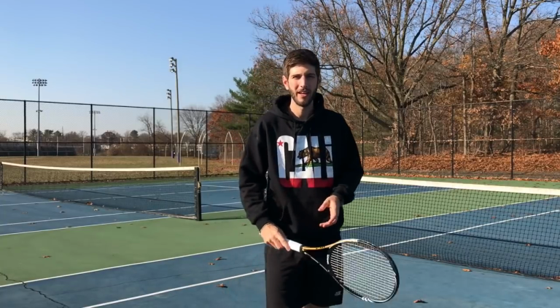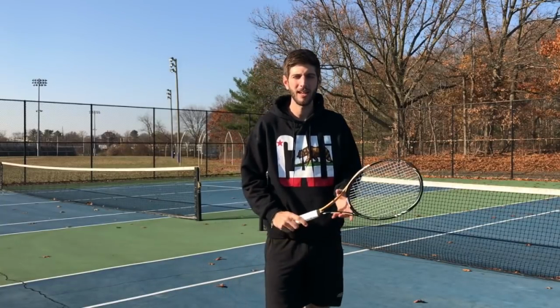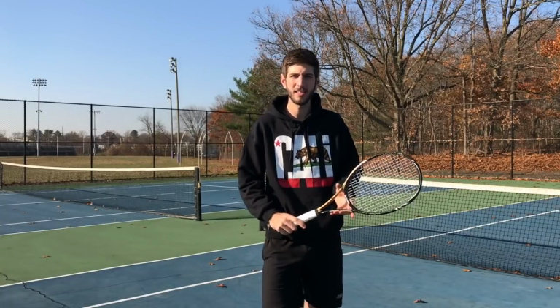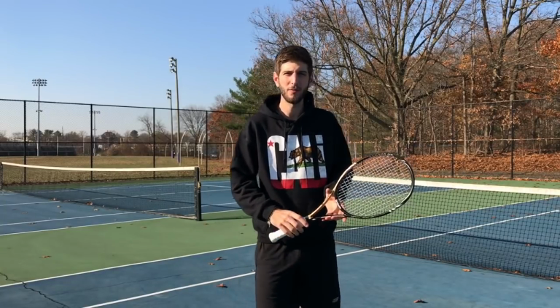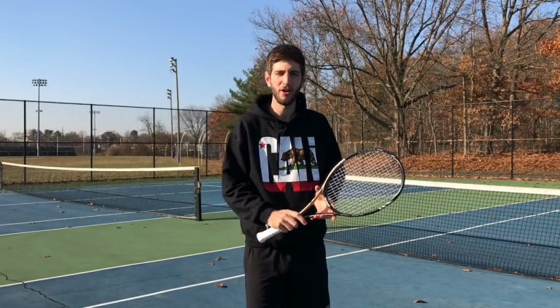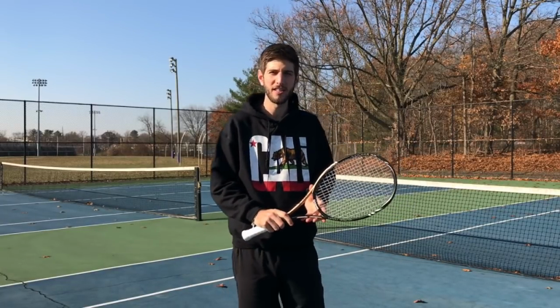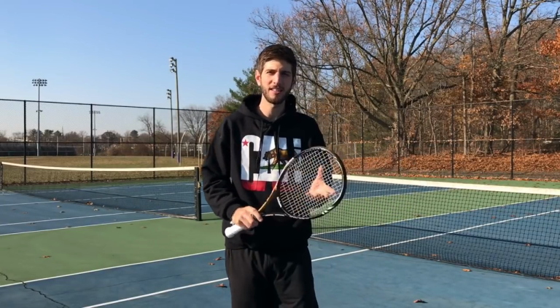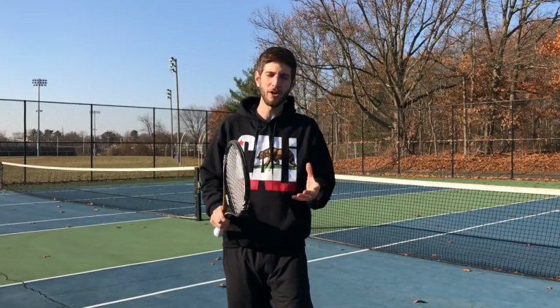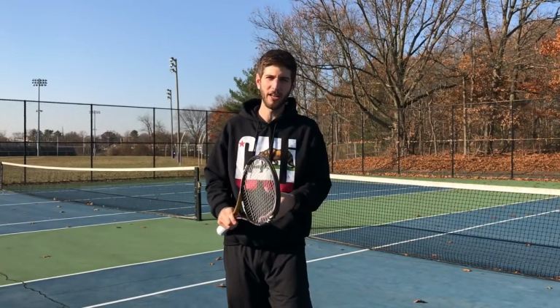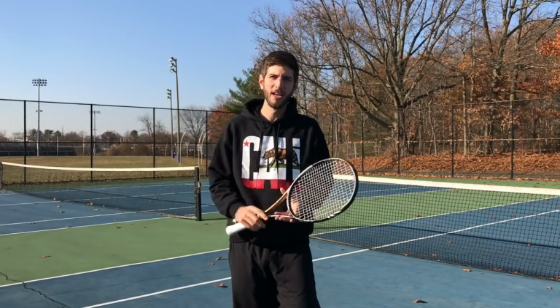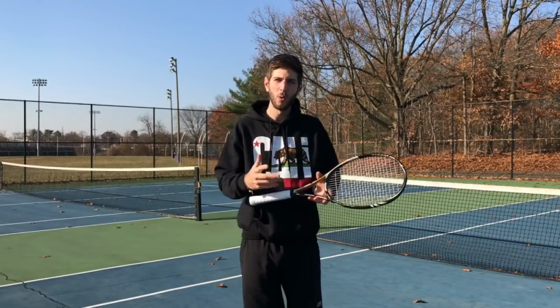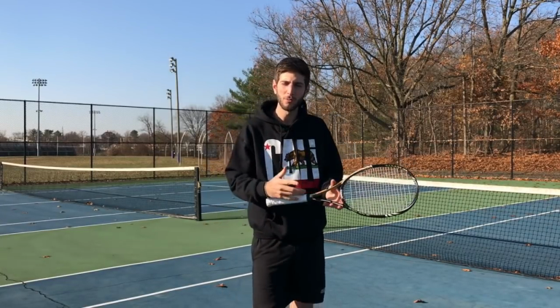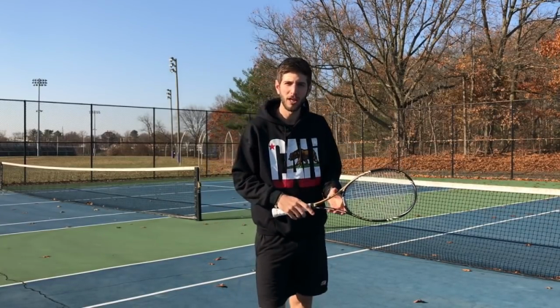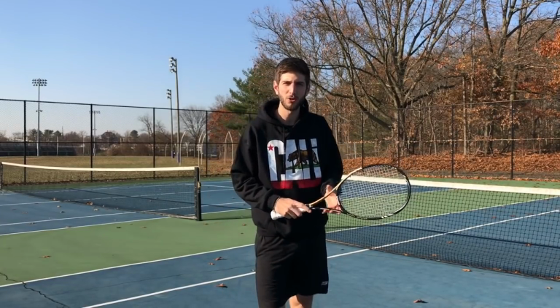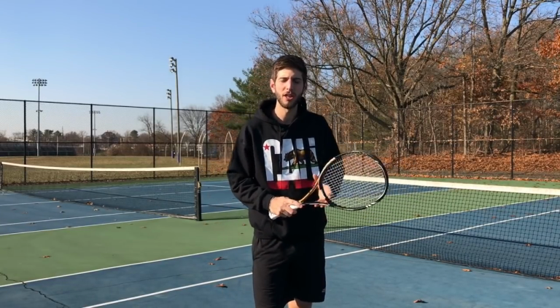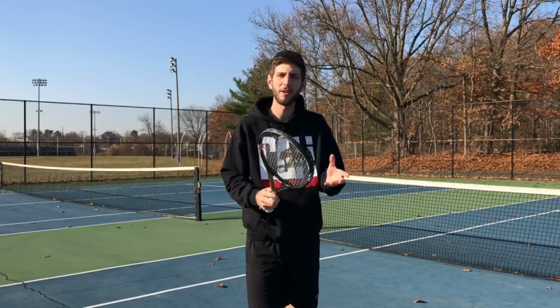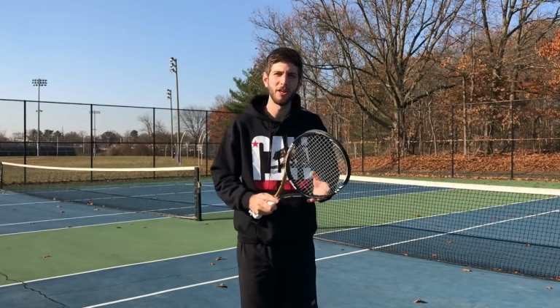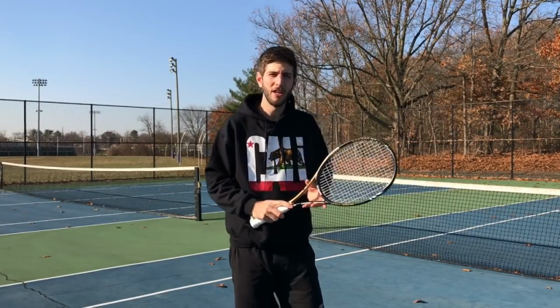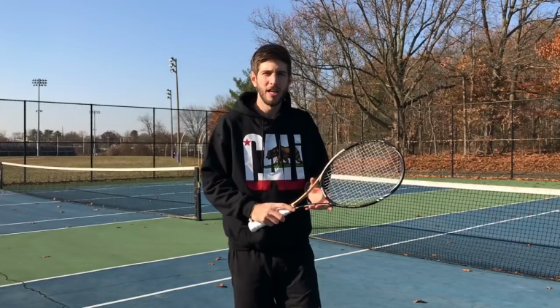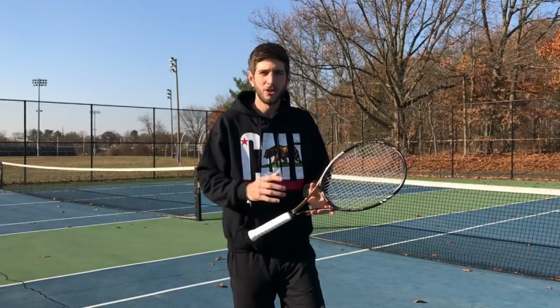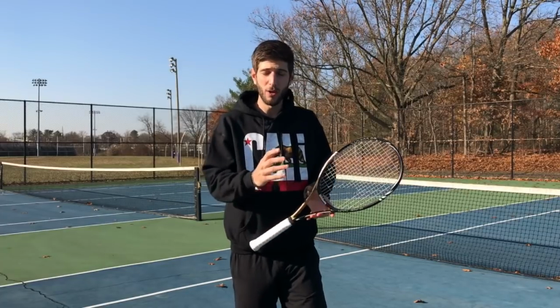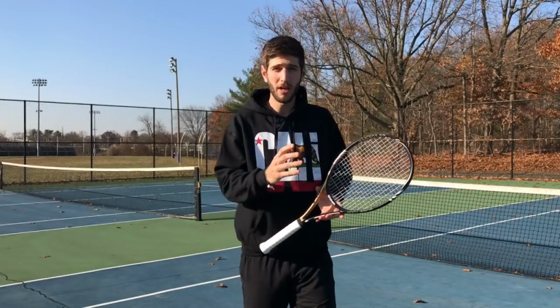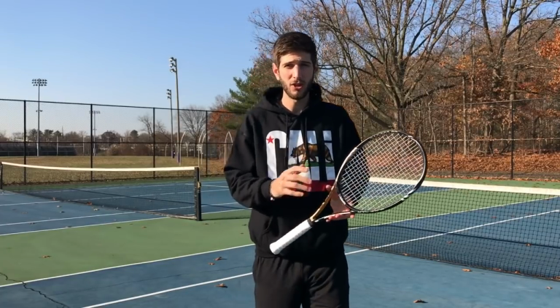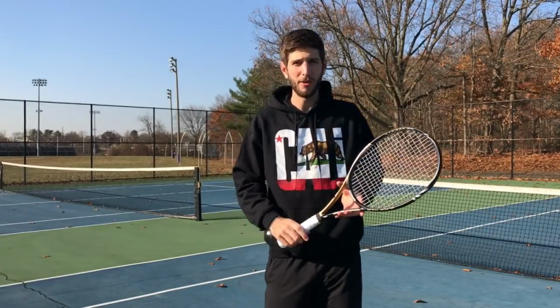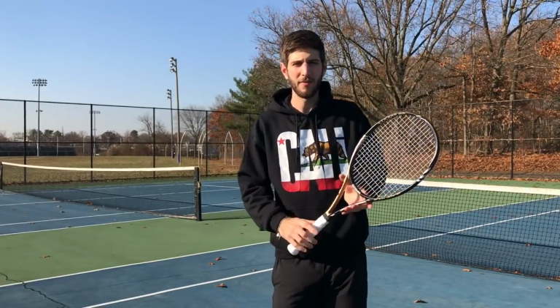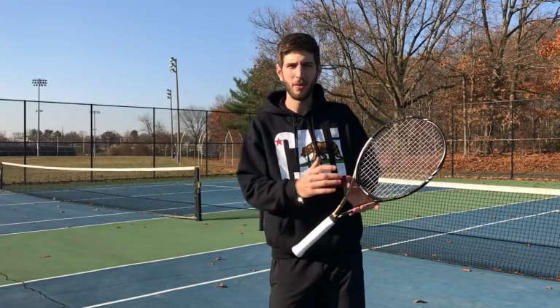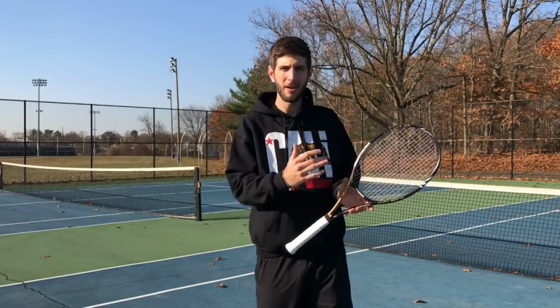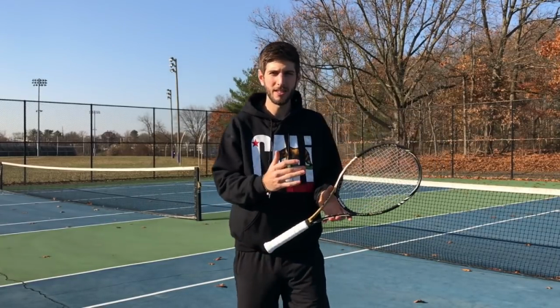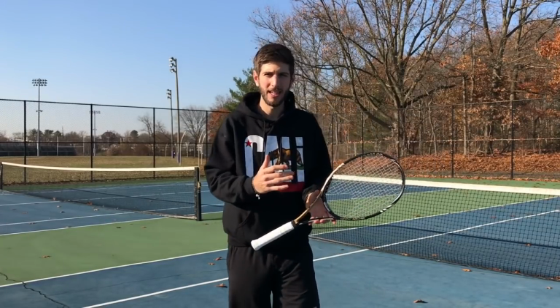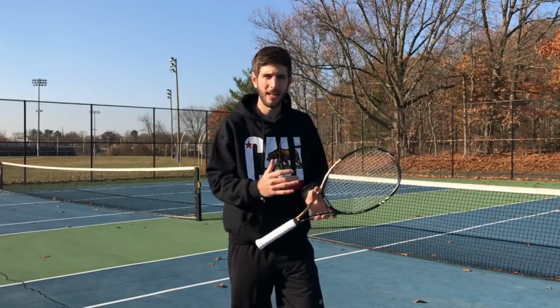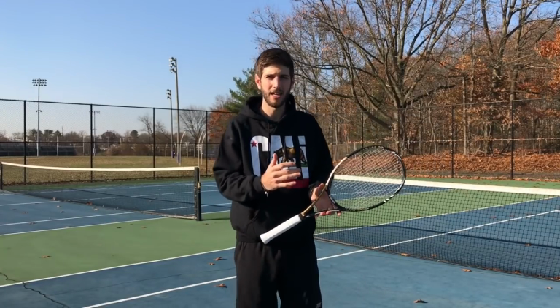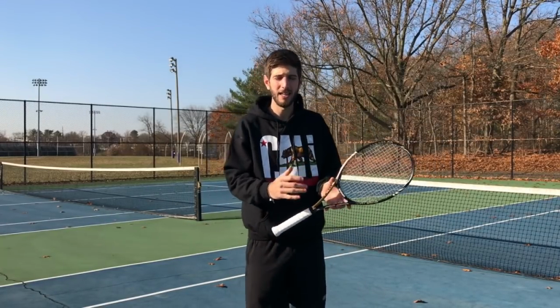Hey guys, this is Gaston from Connecting Tennis. How are you again? Welcome to another tutorial. Today what we're gonna talk about is something that we haven't done yet.